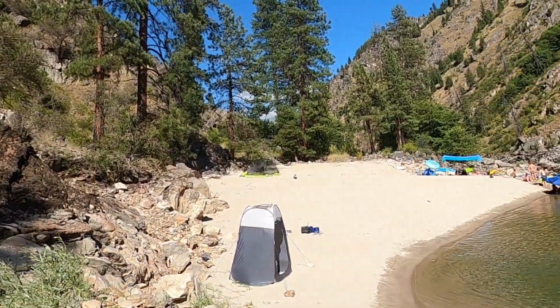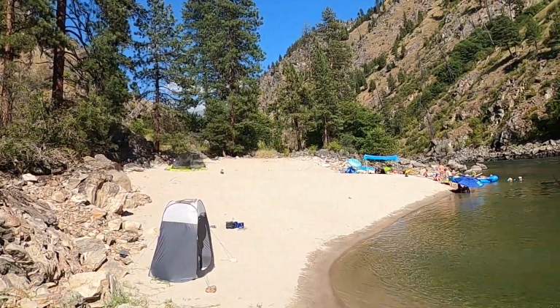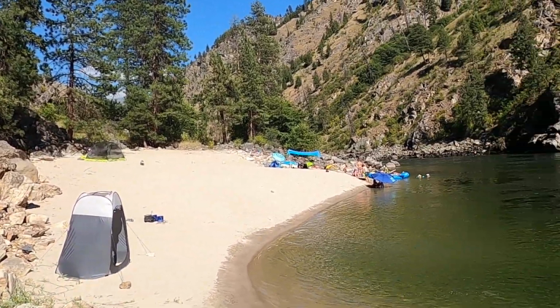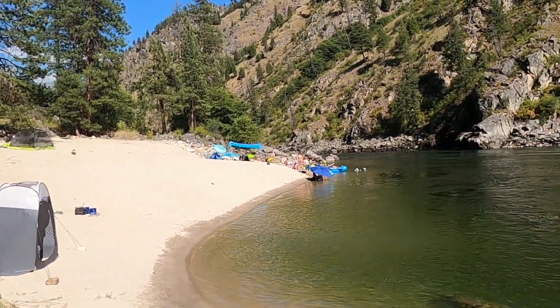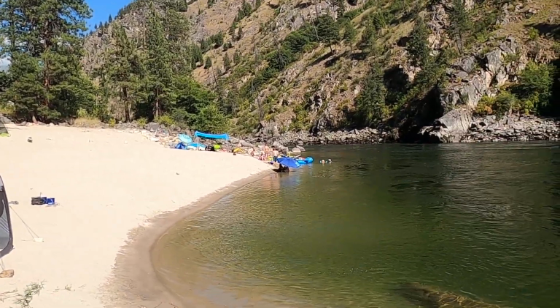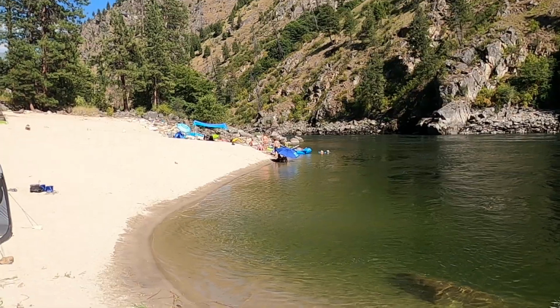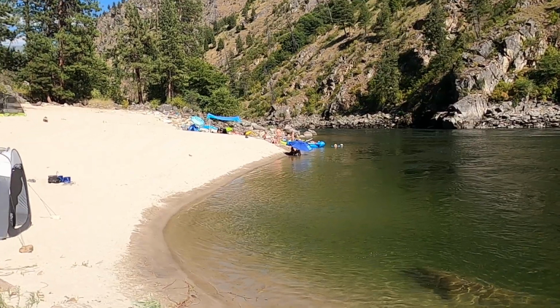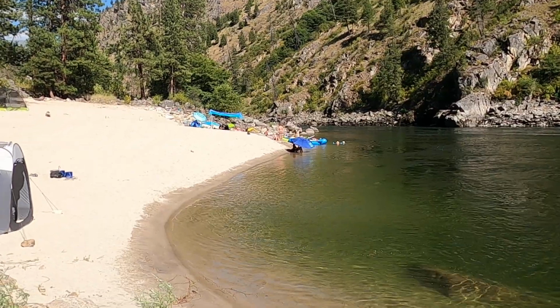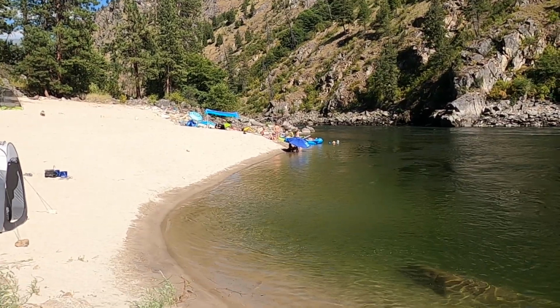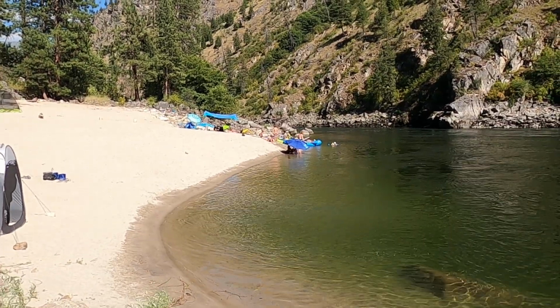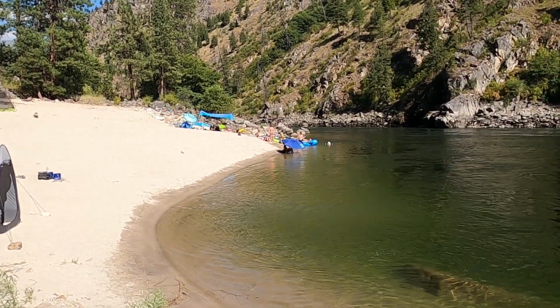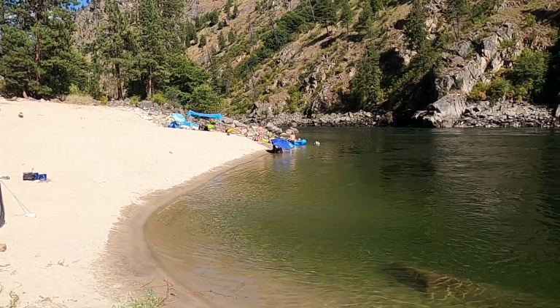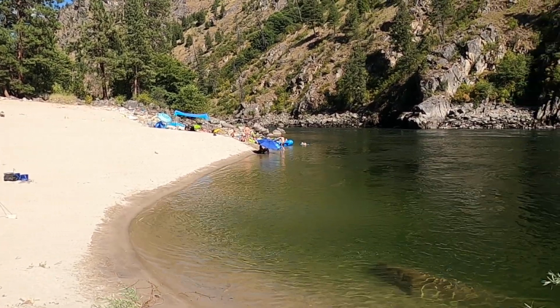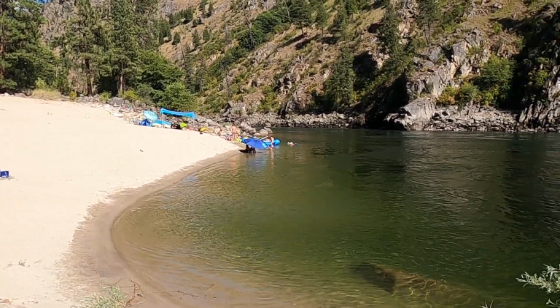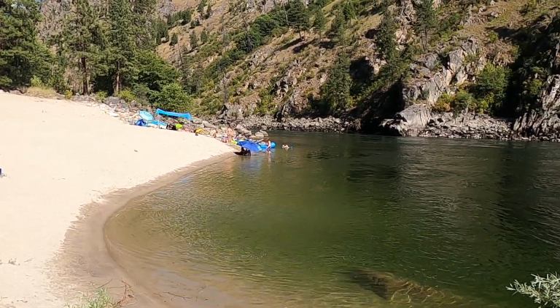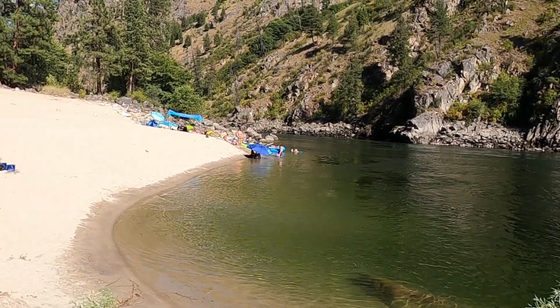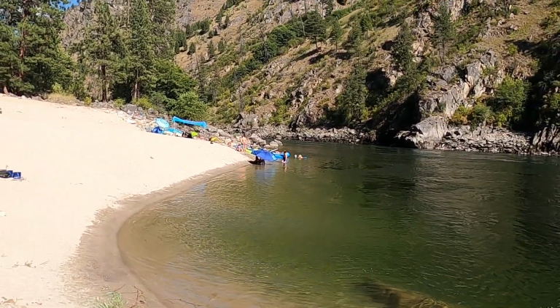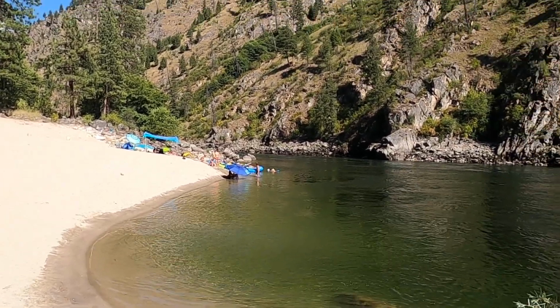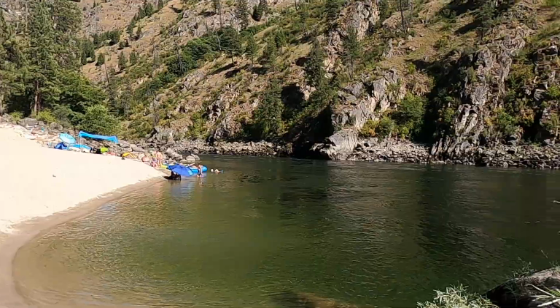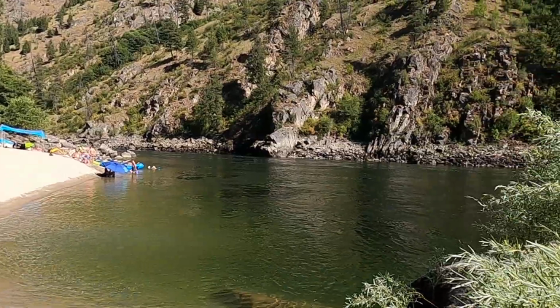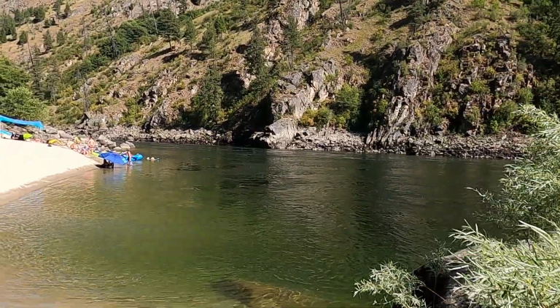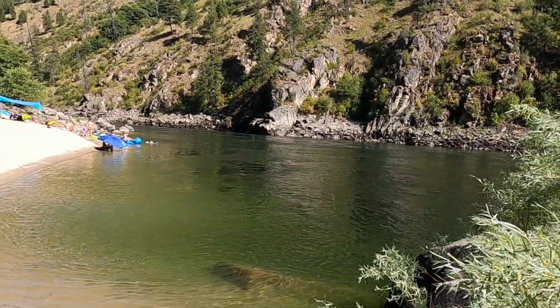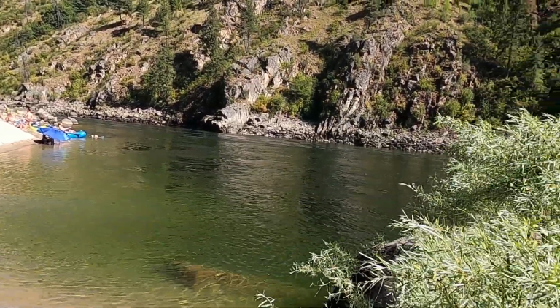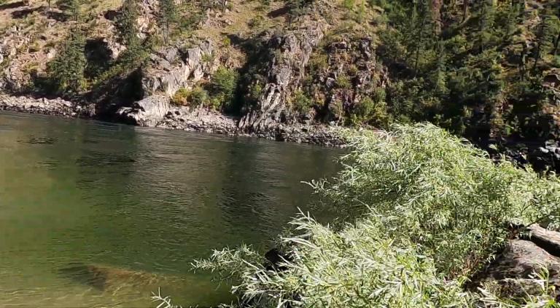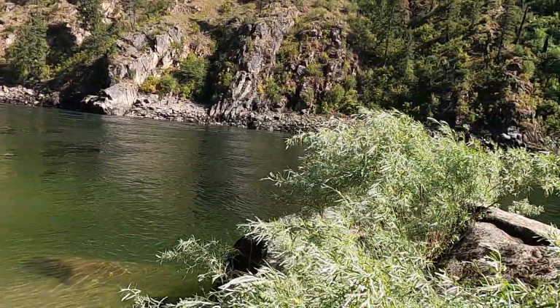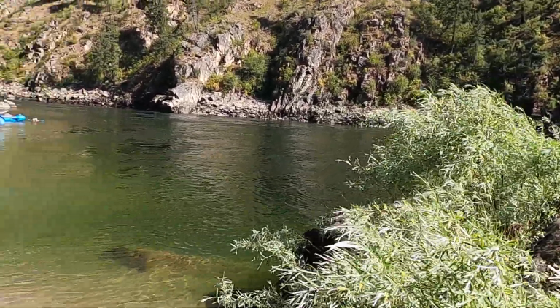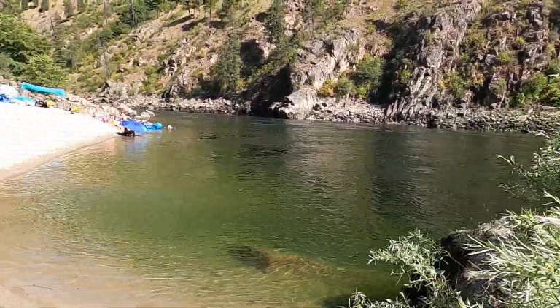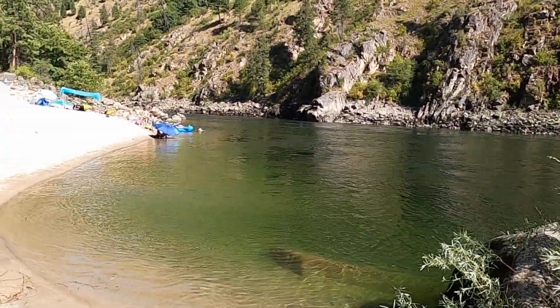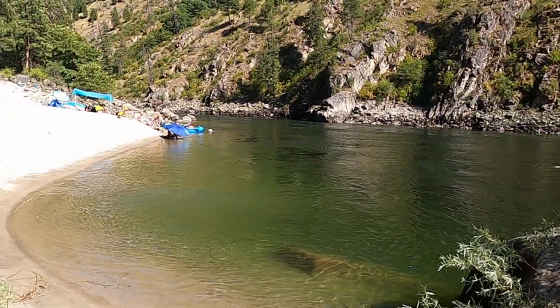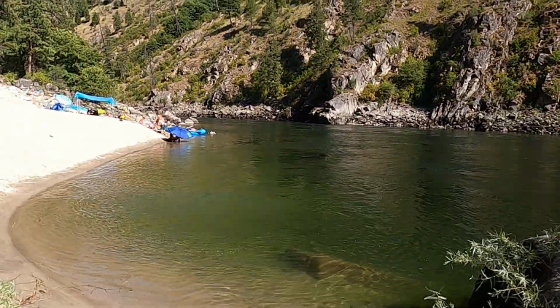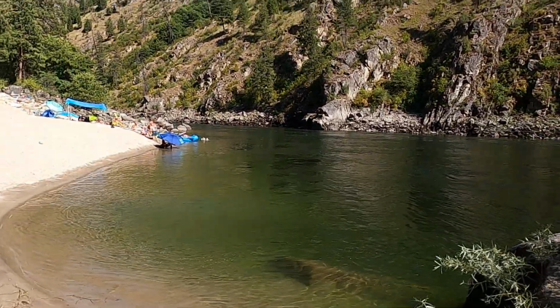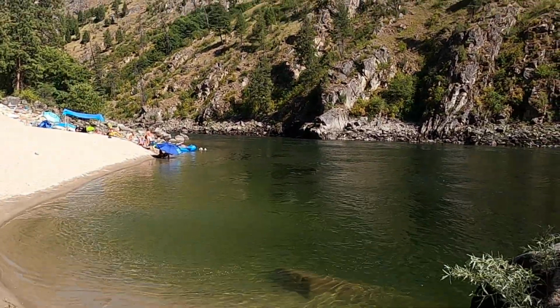I think that's the name of it — really nice sandy spot. There's our crew over there playing in the water. It's about five o'clock in the afternoon, pretty hot. We've got some people snorkeling and other things going on.